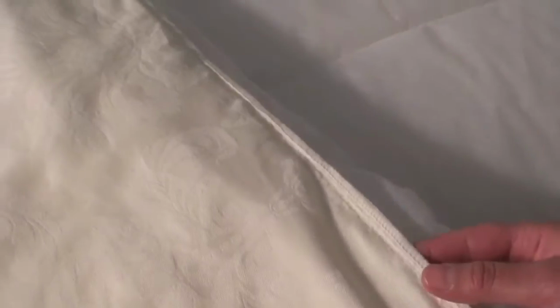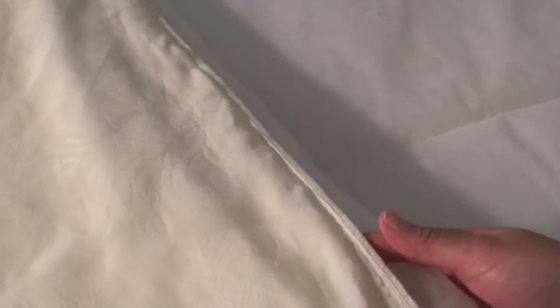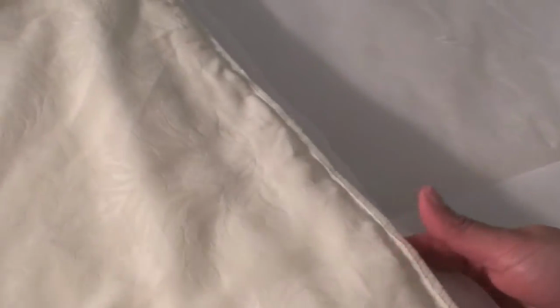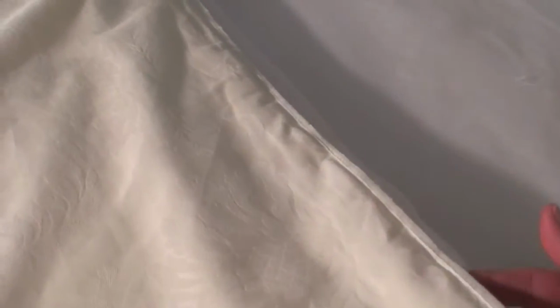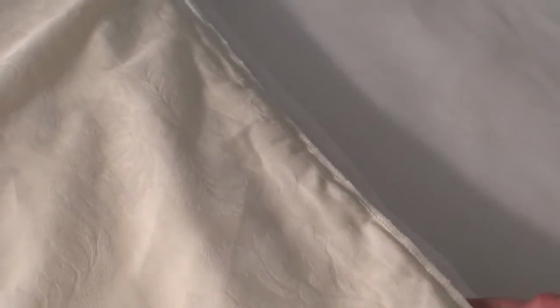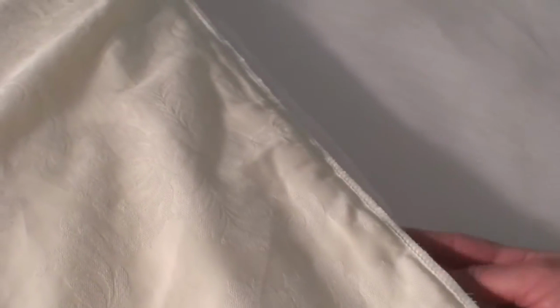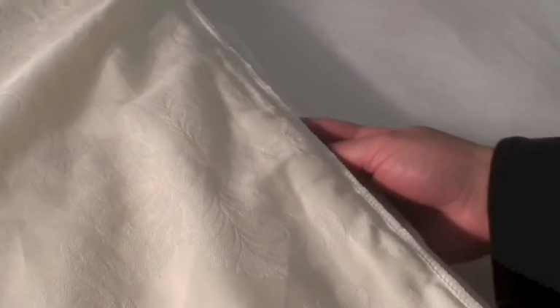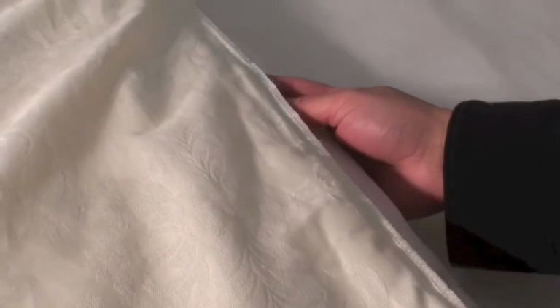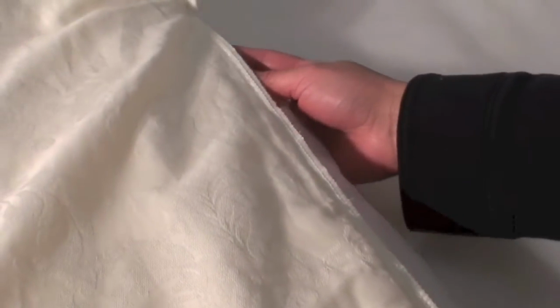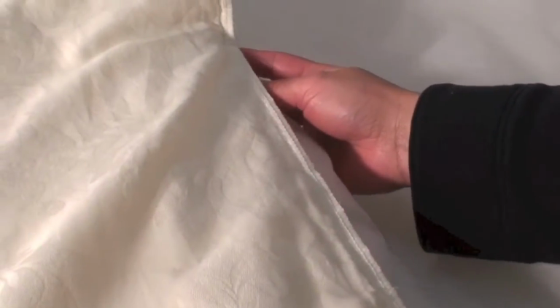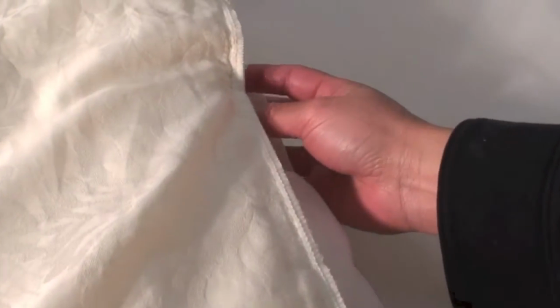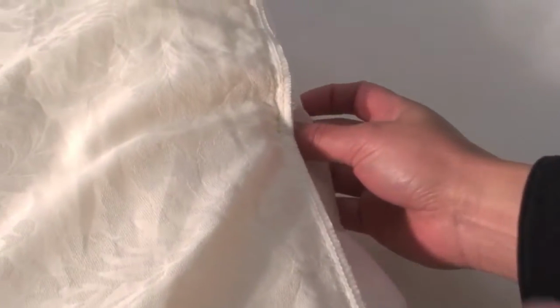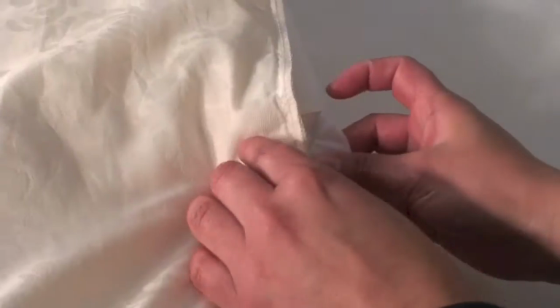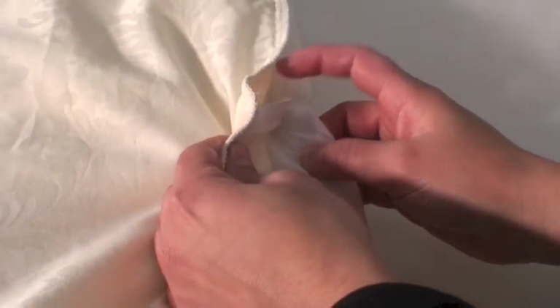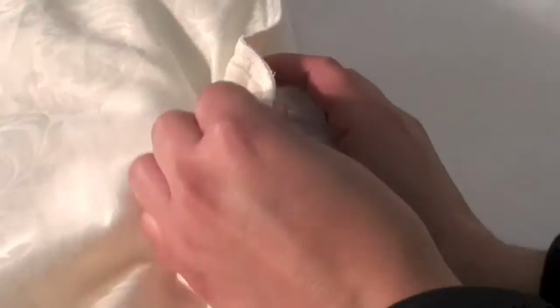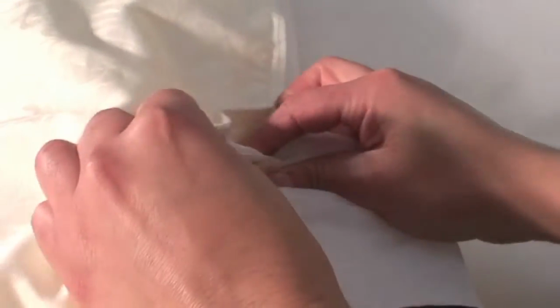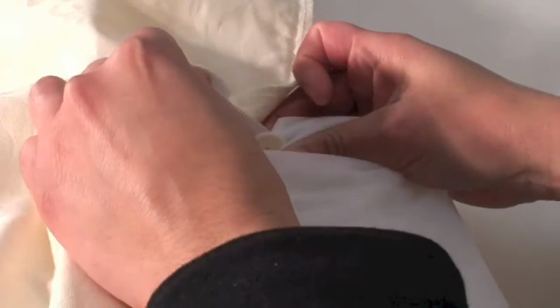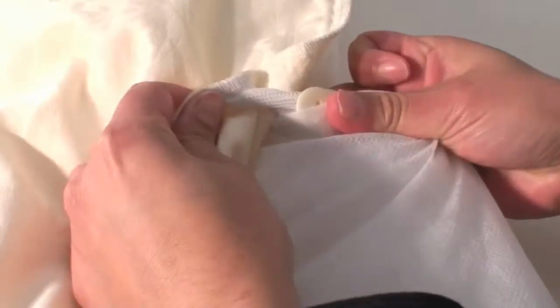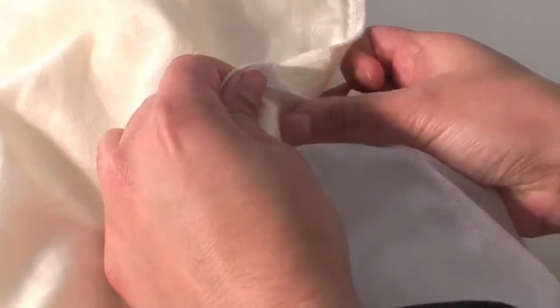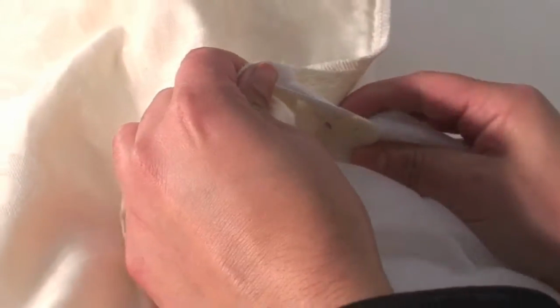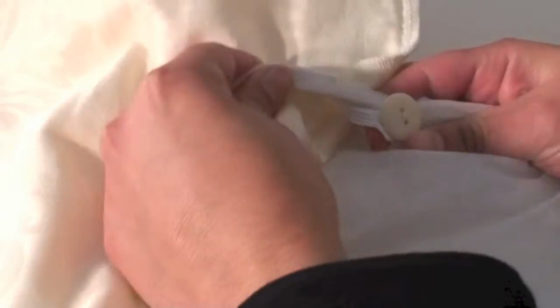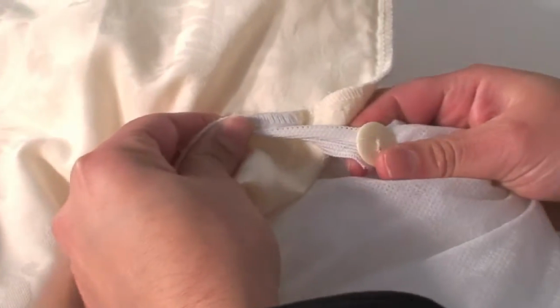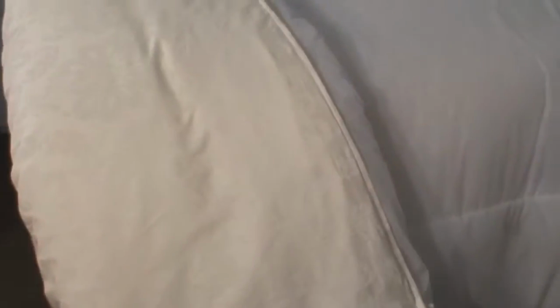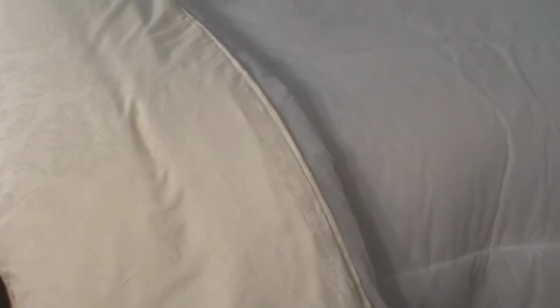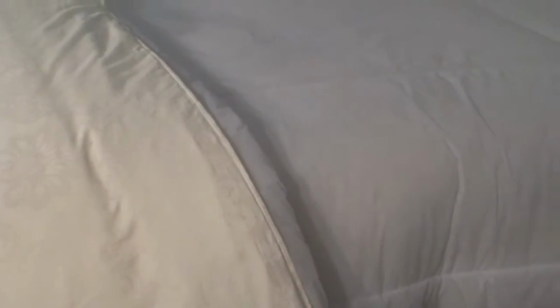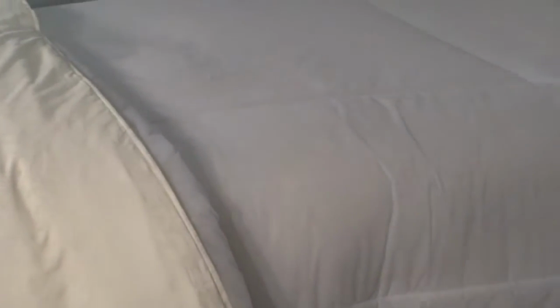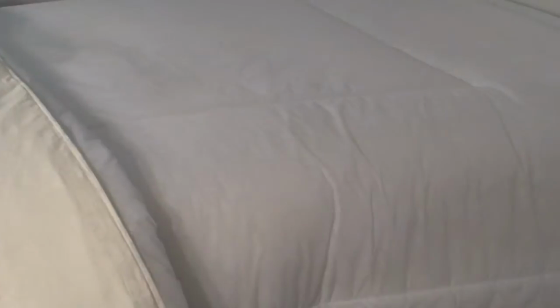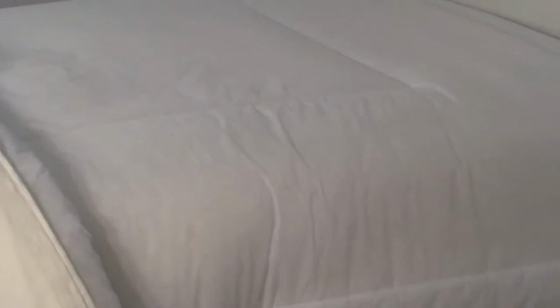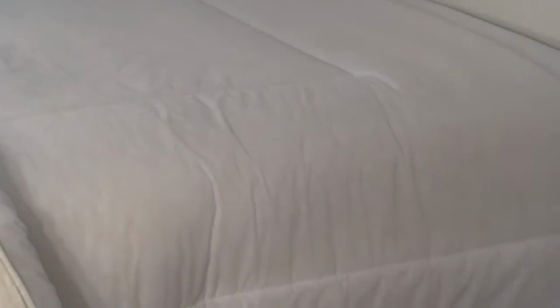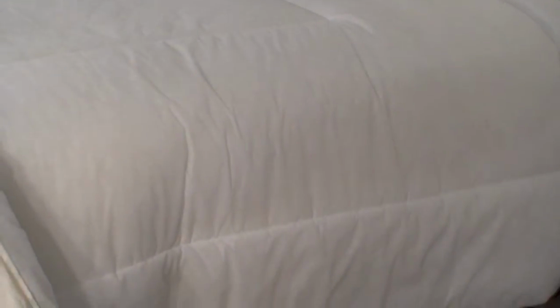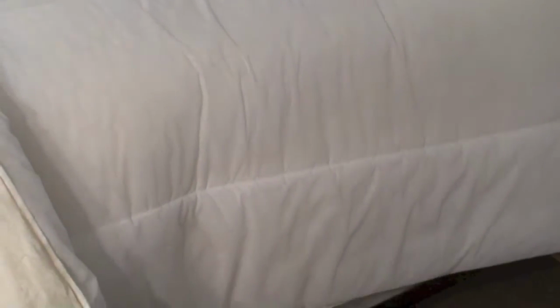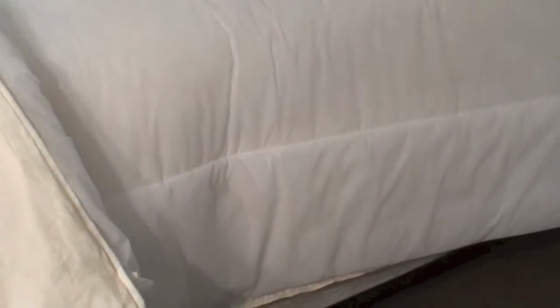As an added bonus, we also include additional buttons in every package that allow you to affix them to any other insert that you choose. You can then use the cover over your favorite alternative comforter, may it be down or otherwise.